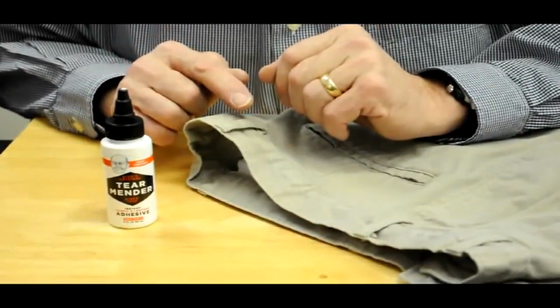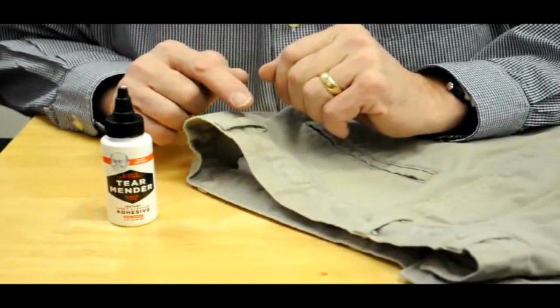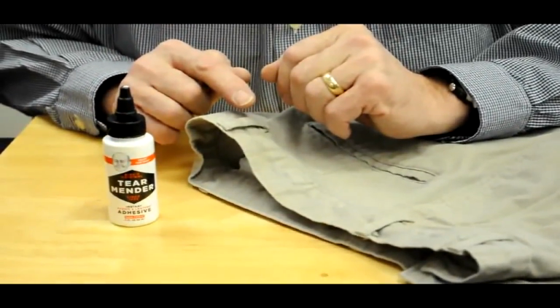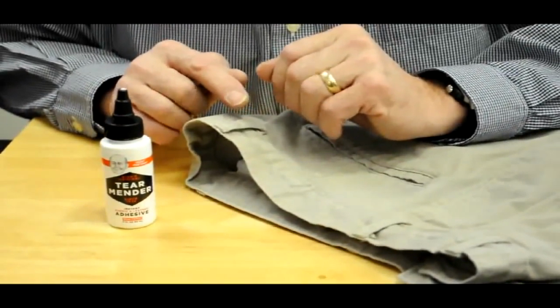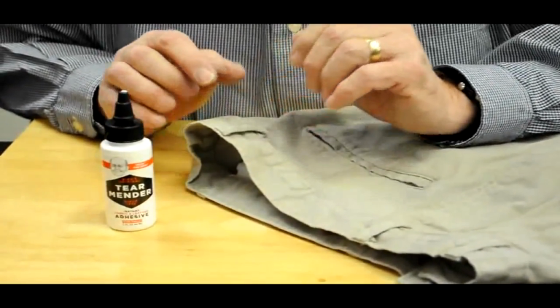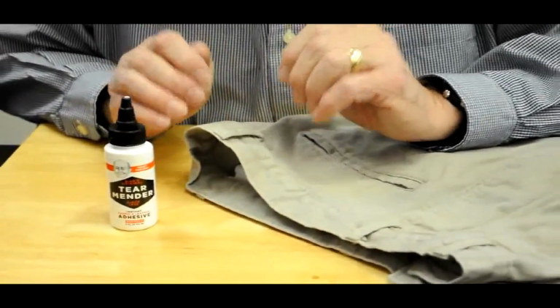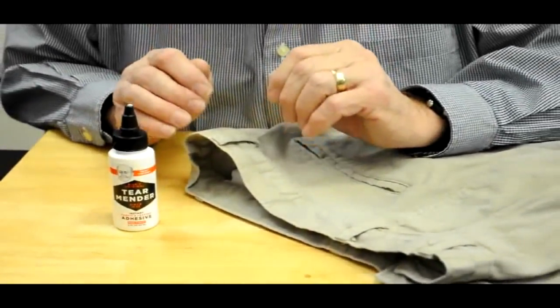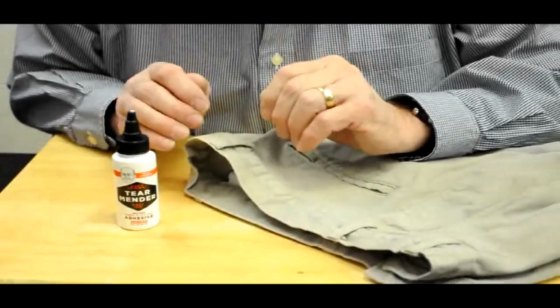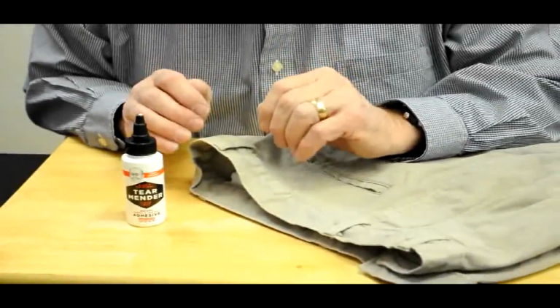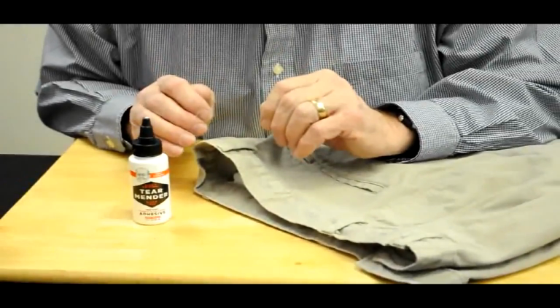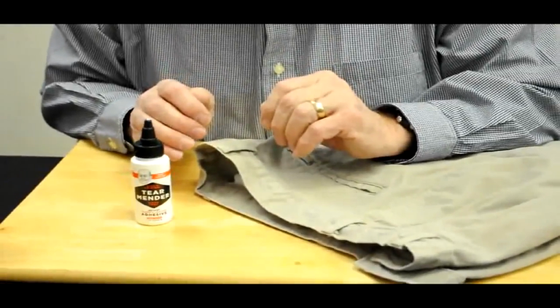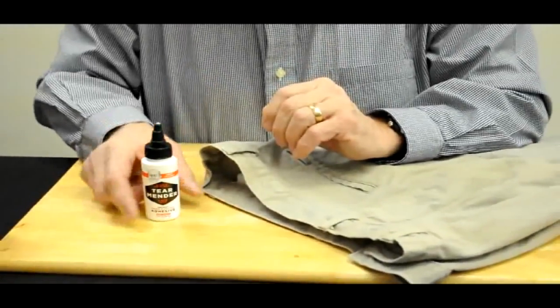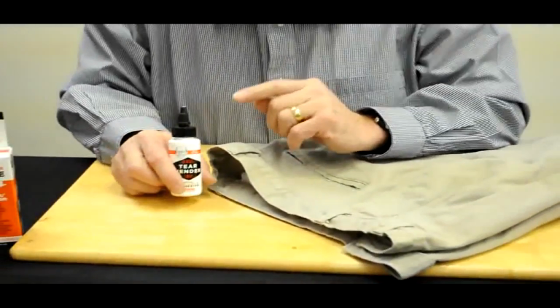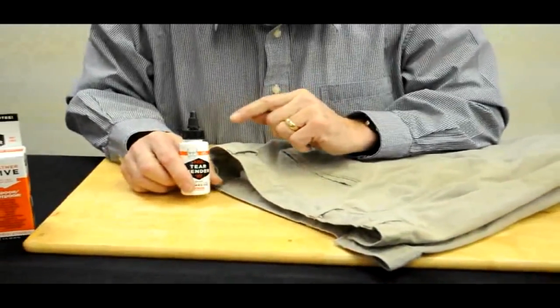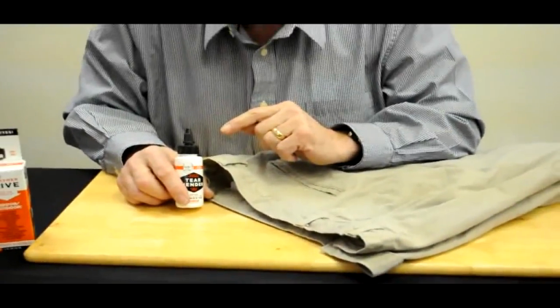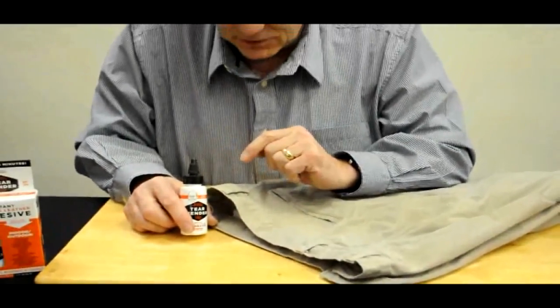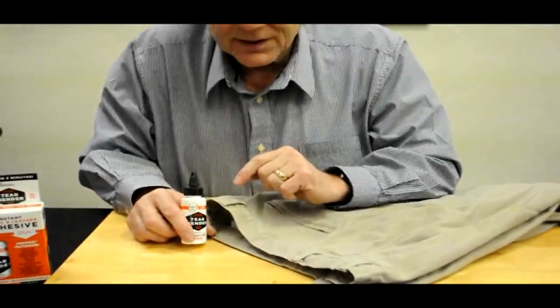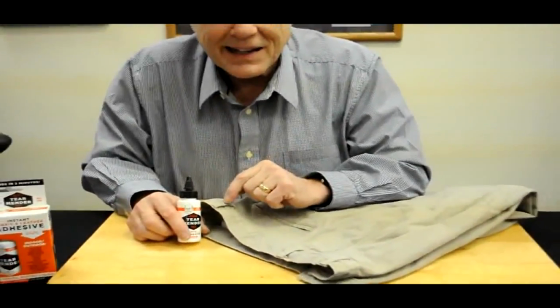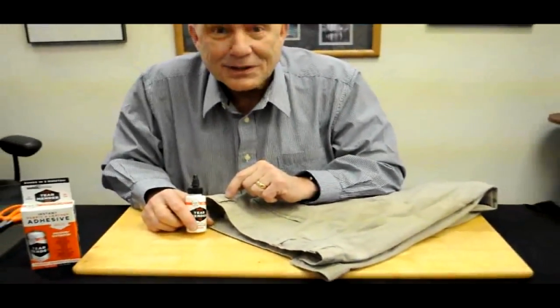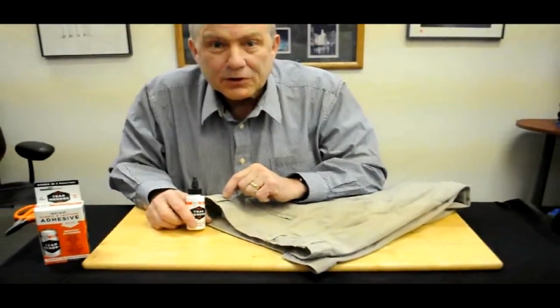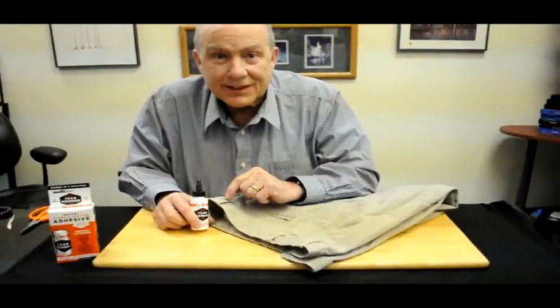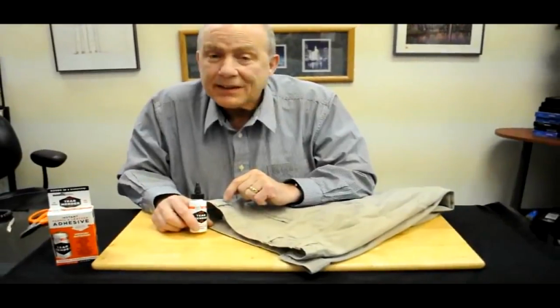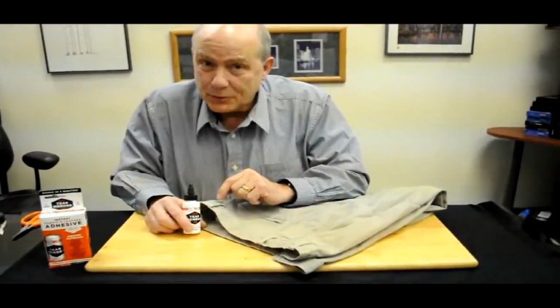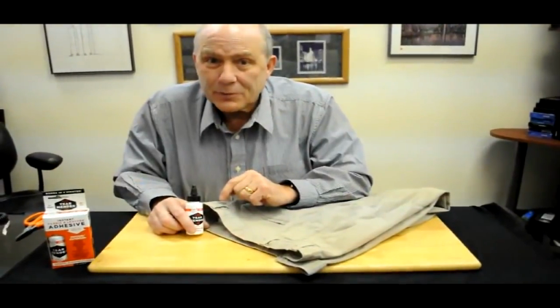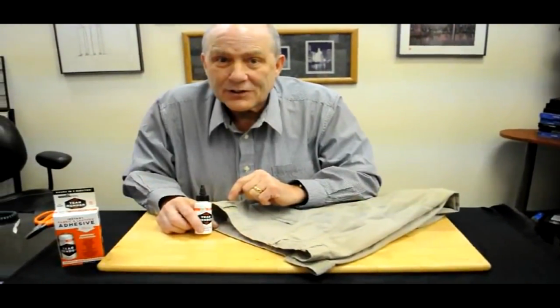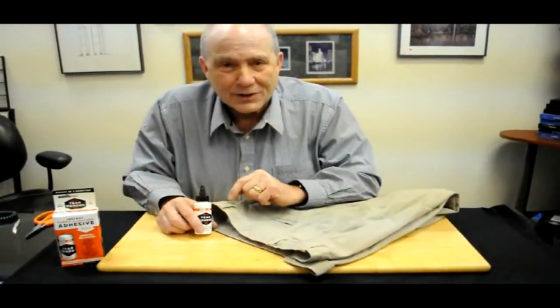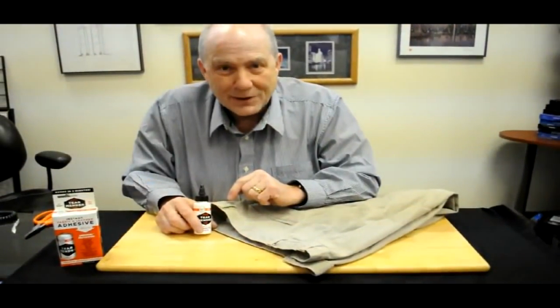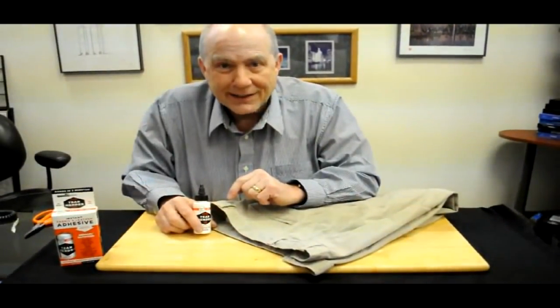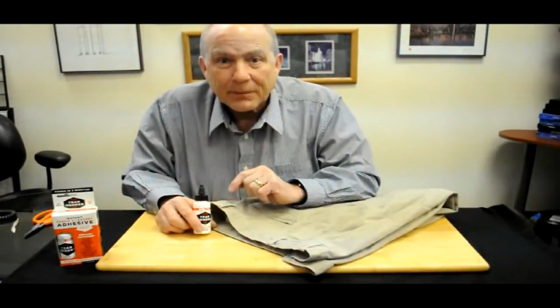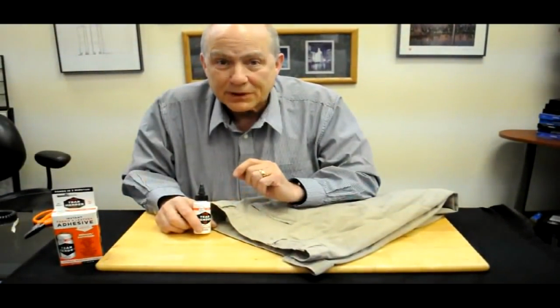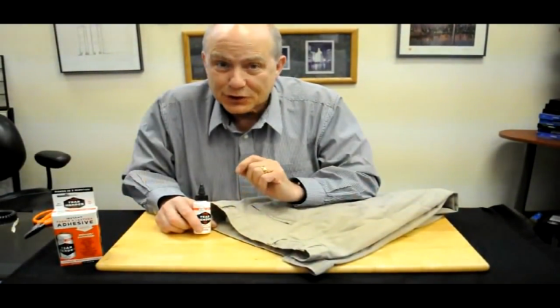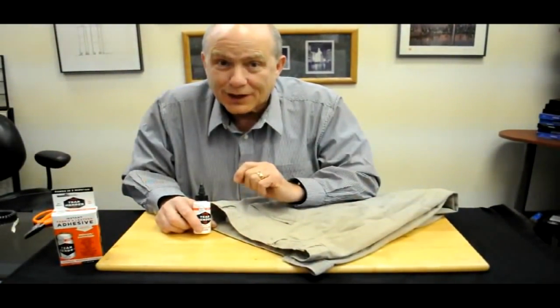Let it dry for 15 minutes and you can wash, iron, and dry clean. That's the Tear Mender answer to that last-minute emergency. For more information go to TearMender.com, because you can trust.